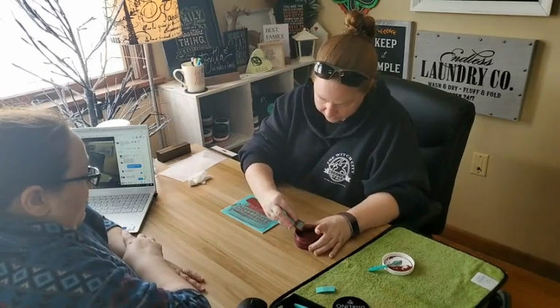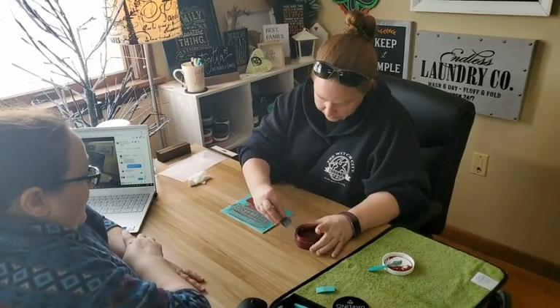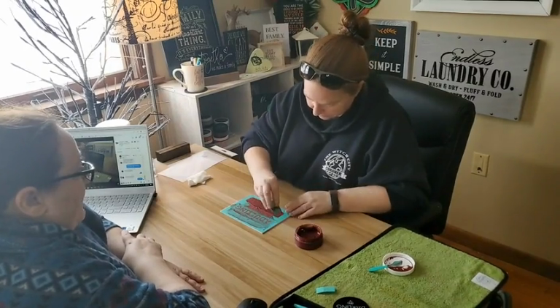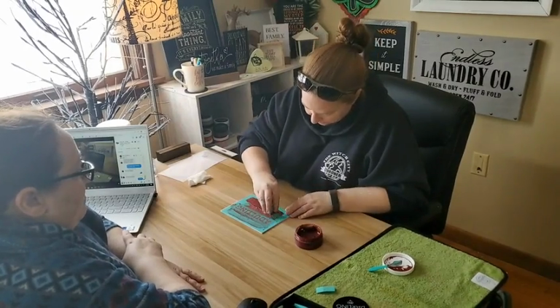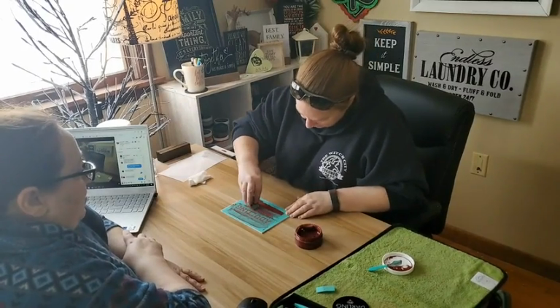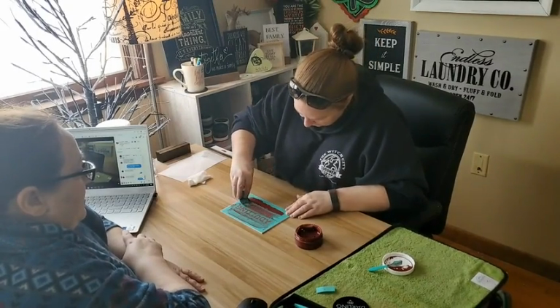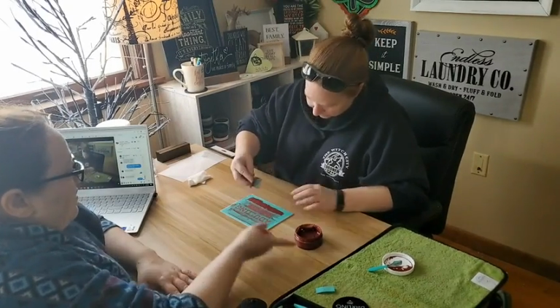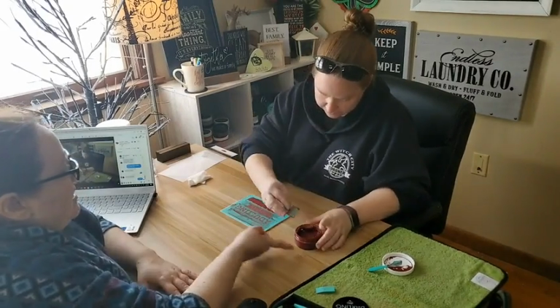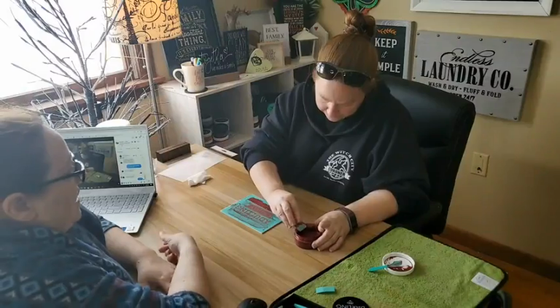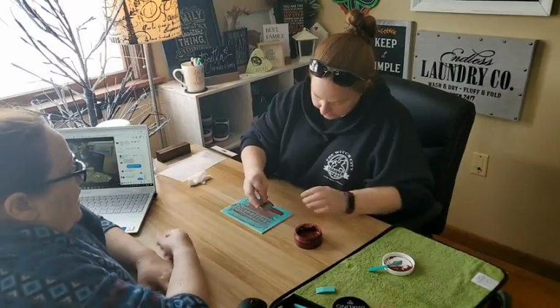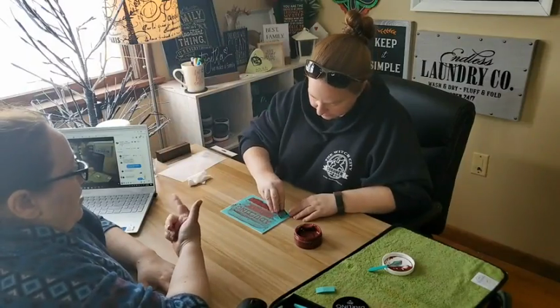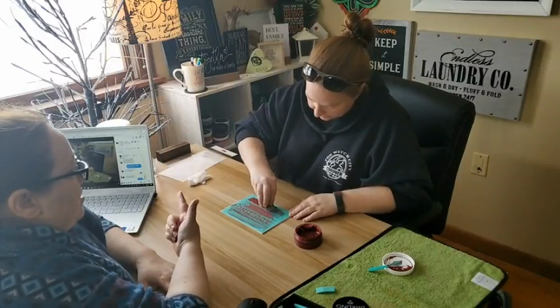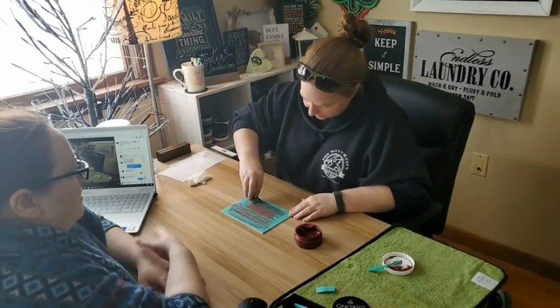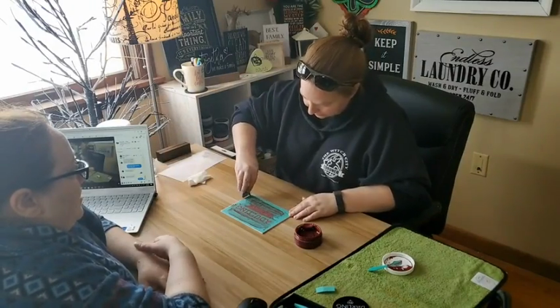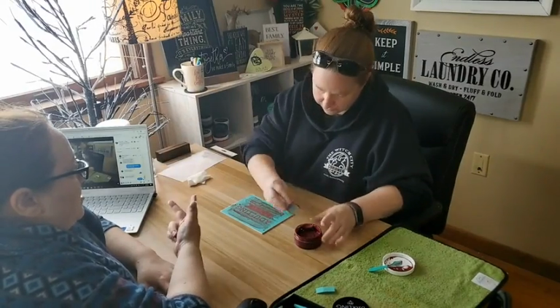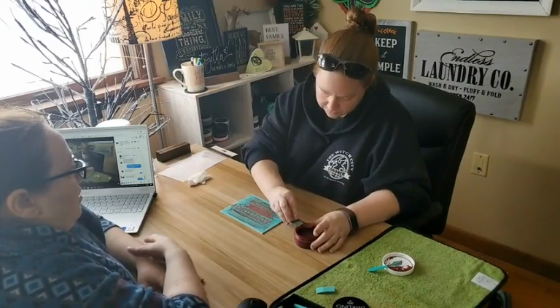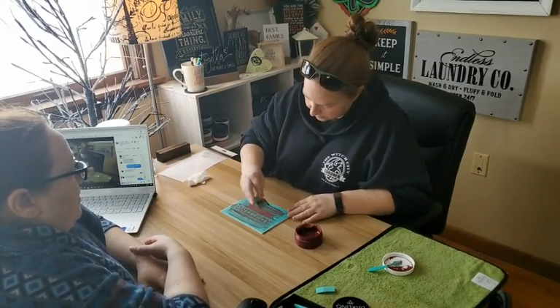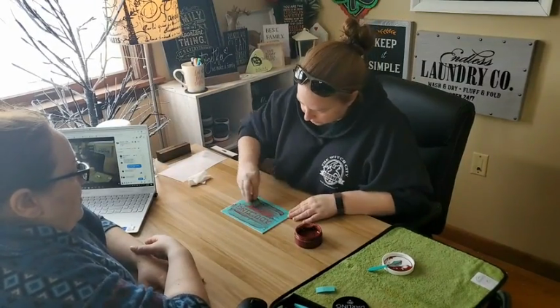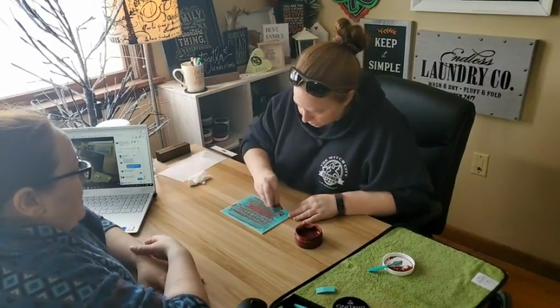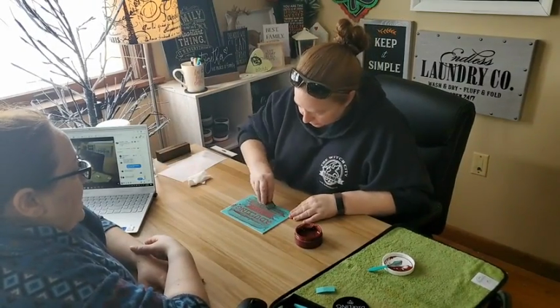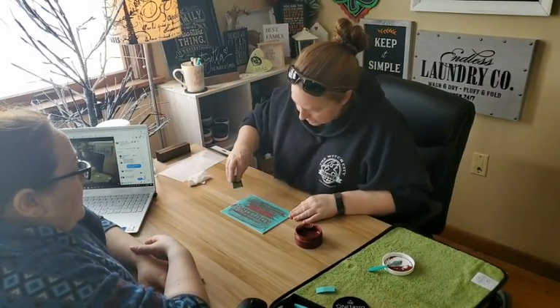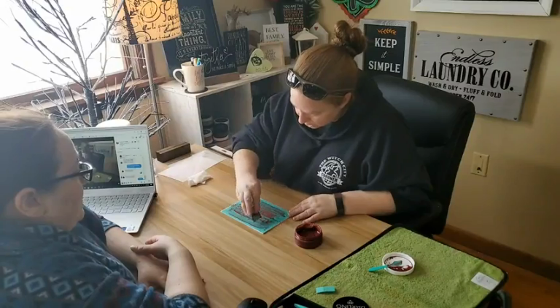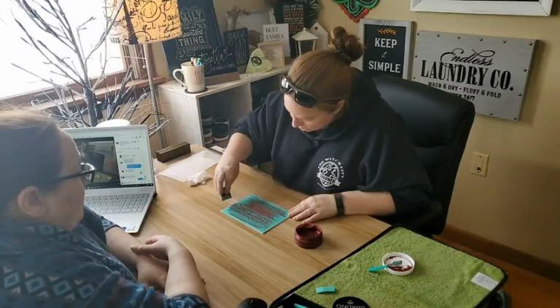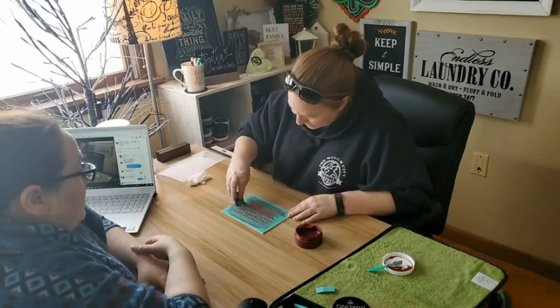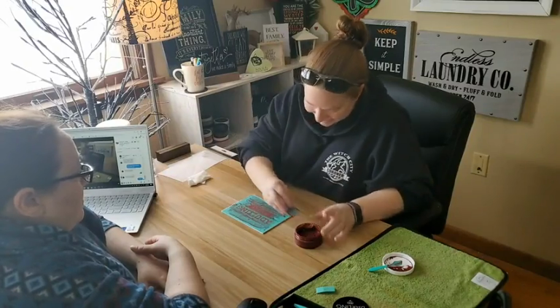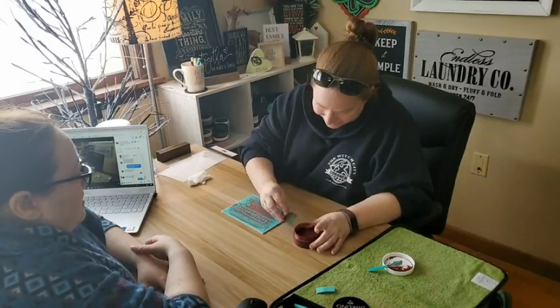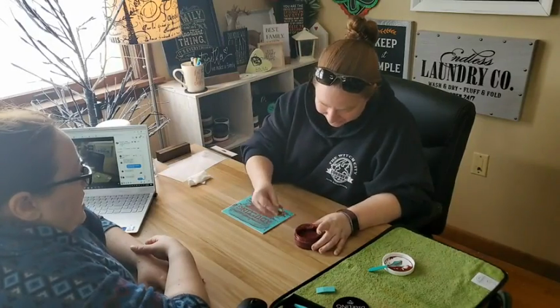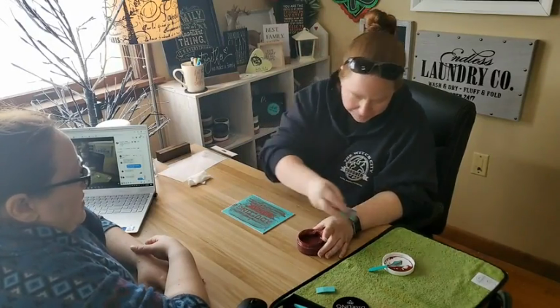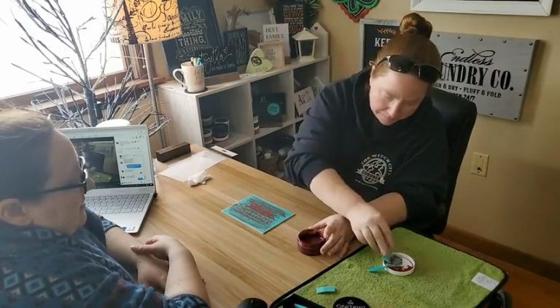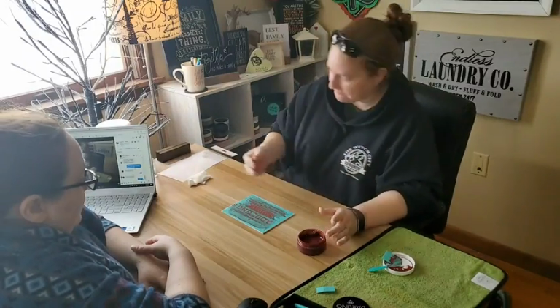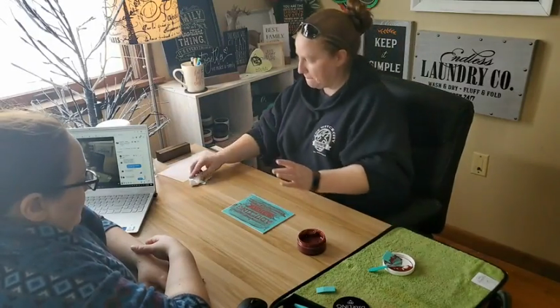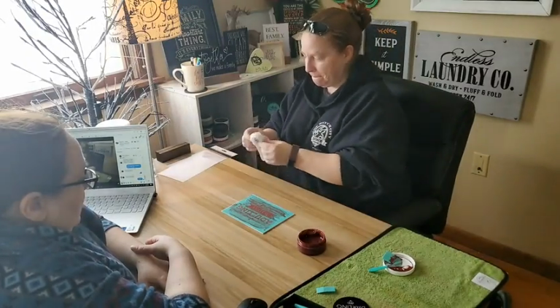How easy would it be to do this with ink instead of paste — on a hat or a t-shirt or a kitchen towel? Same exact thing! It sounds more dangerous, but it's just ink. You usually just heat set it.